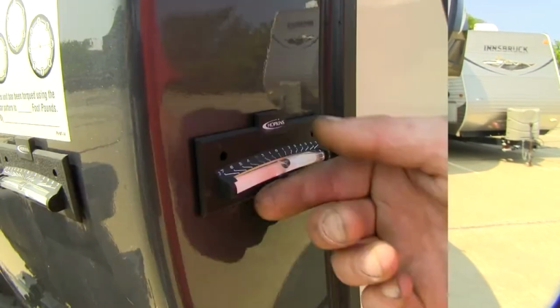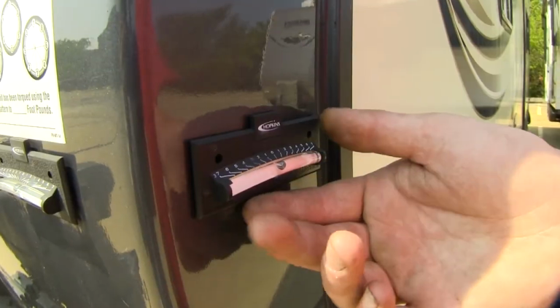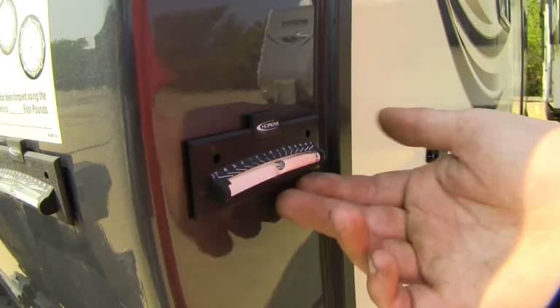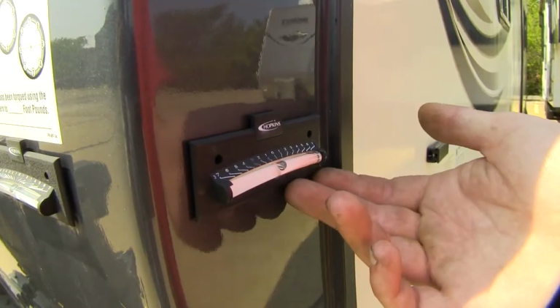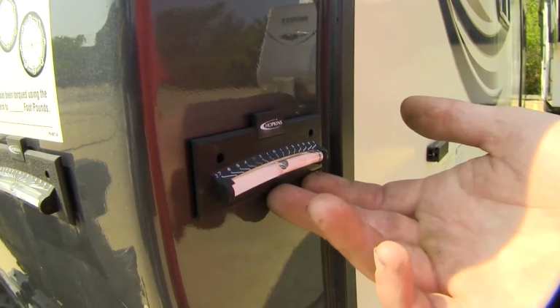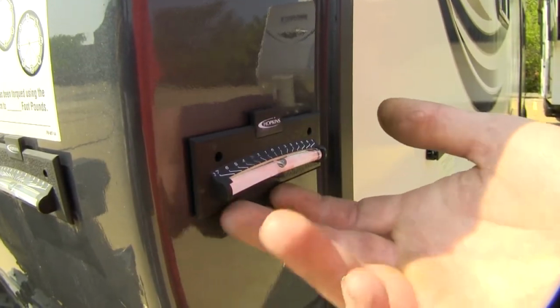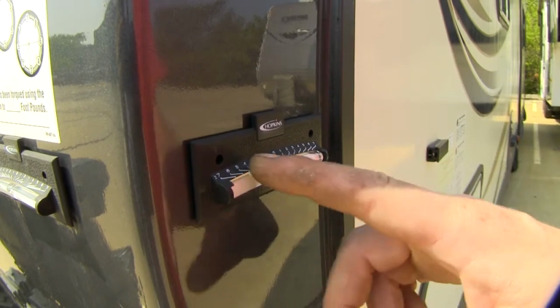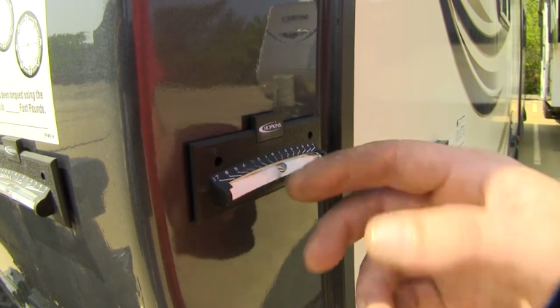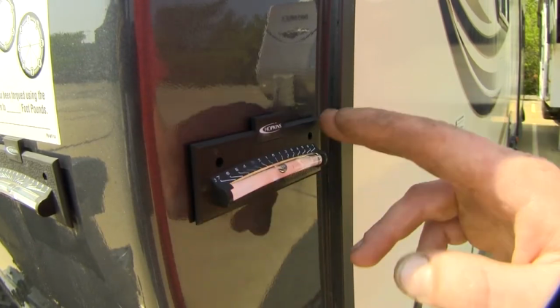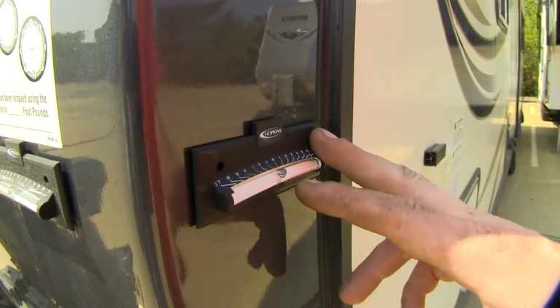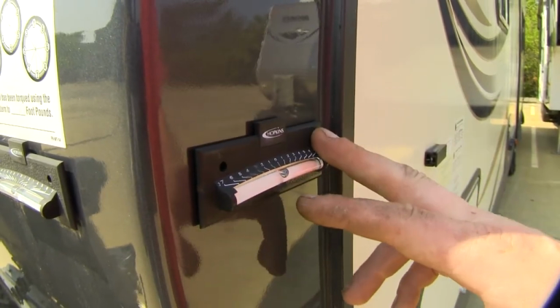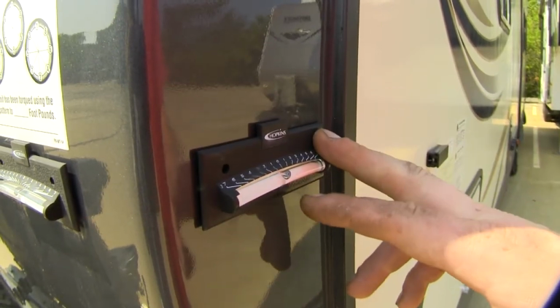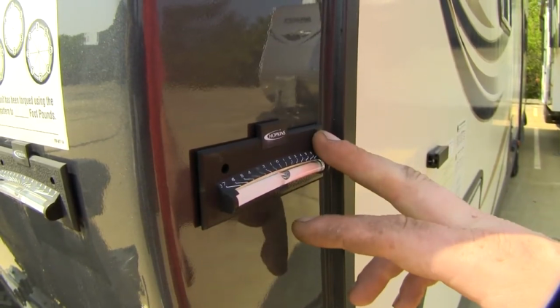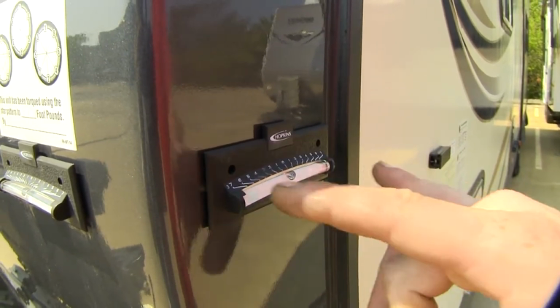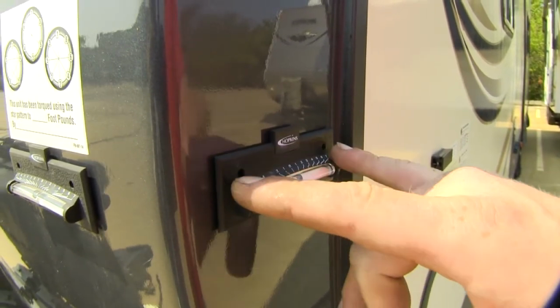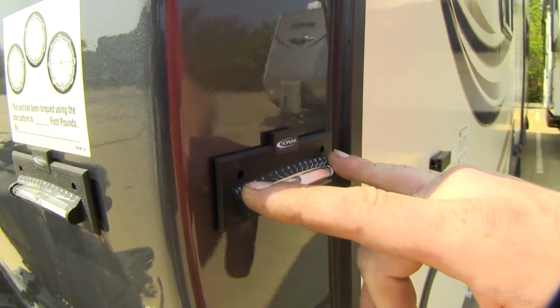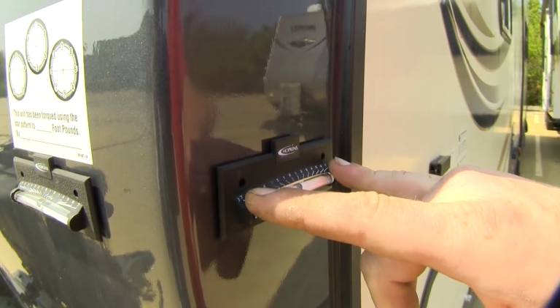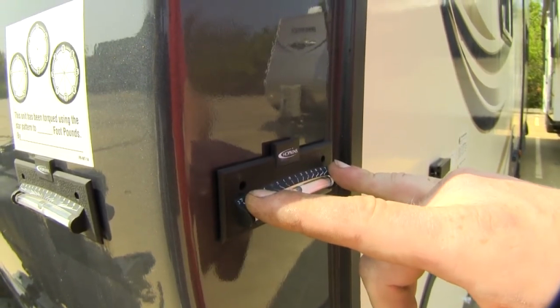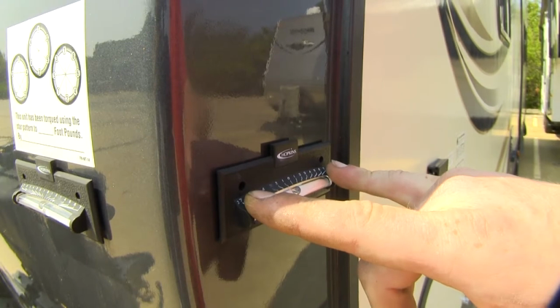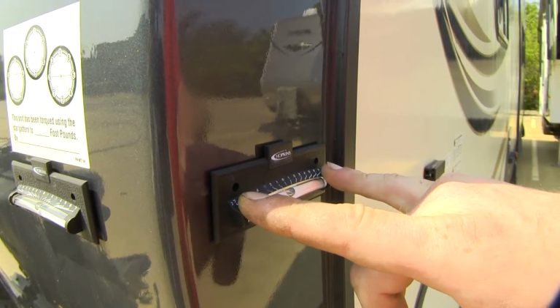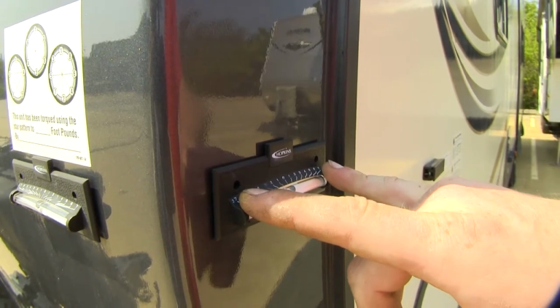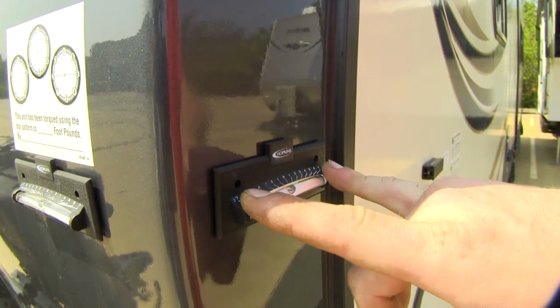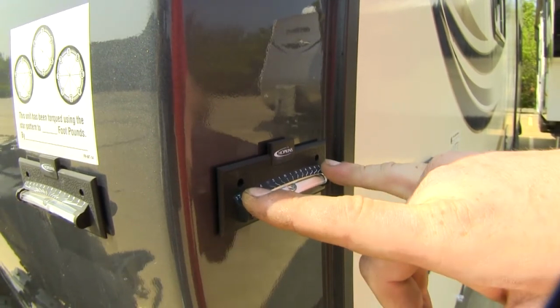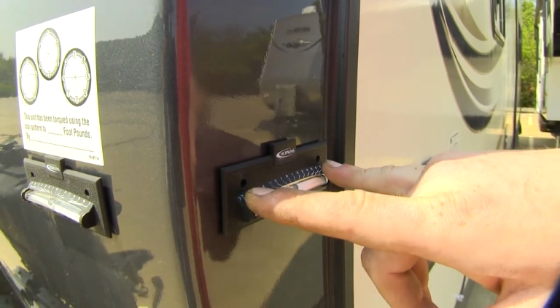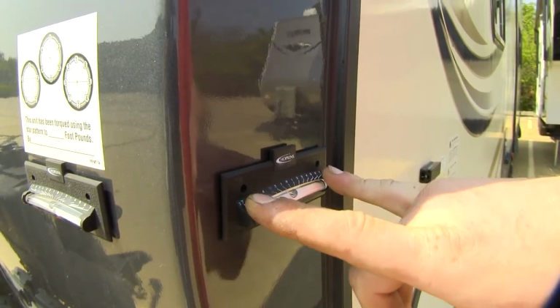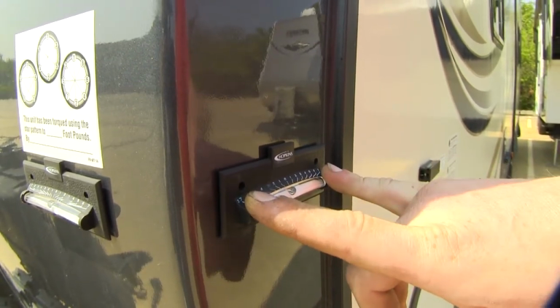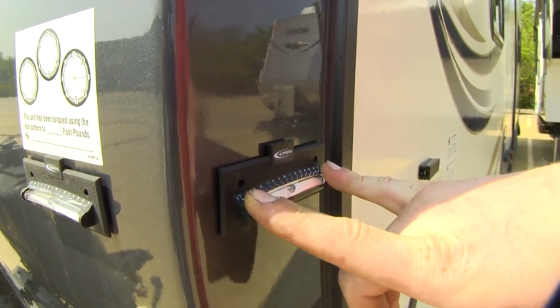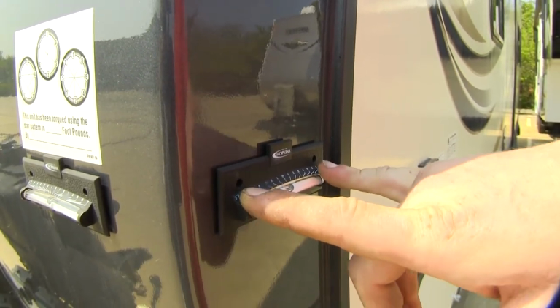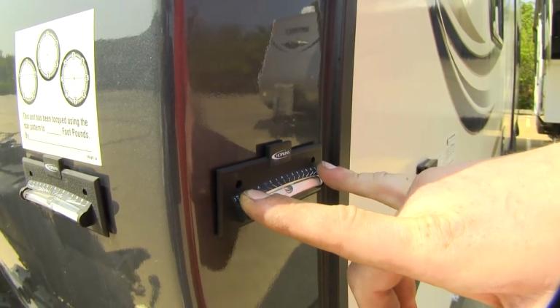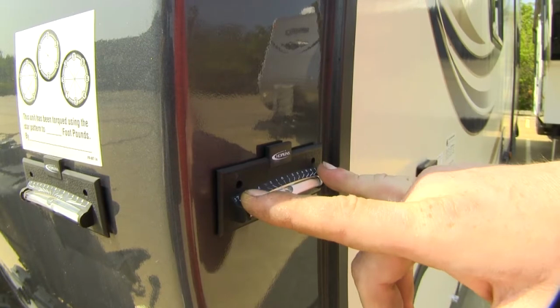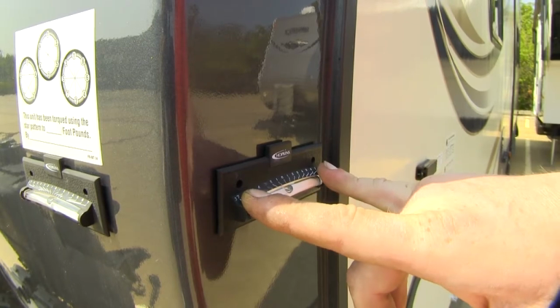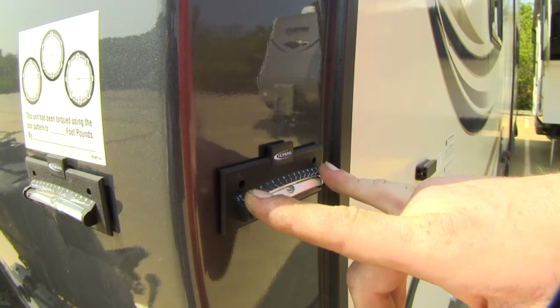They're quick and easy to install. You can either use the adhesive backing that comes pre-installed on the back of them, or you could use the two screw mount holes. No screws are included, but you can pick up some self-tapping screws at your local hardware store.